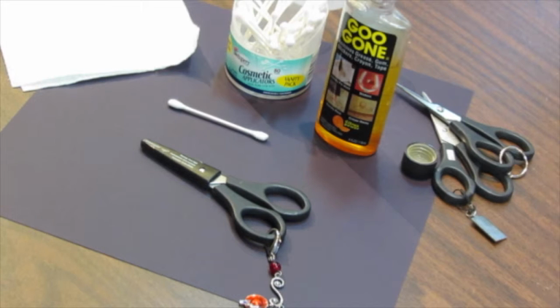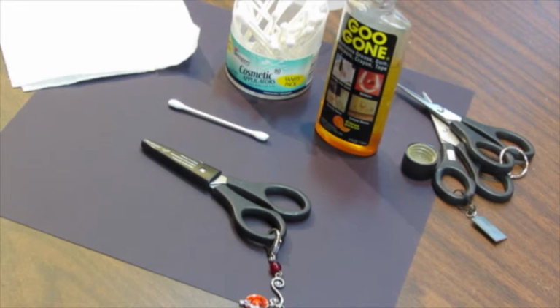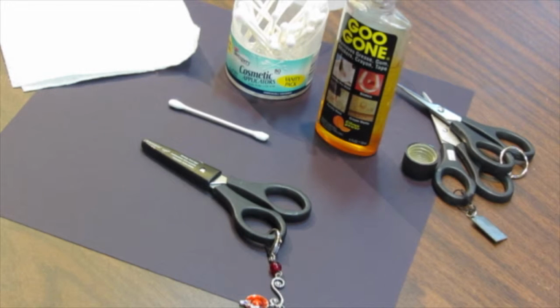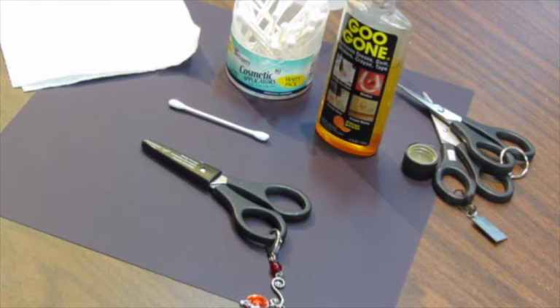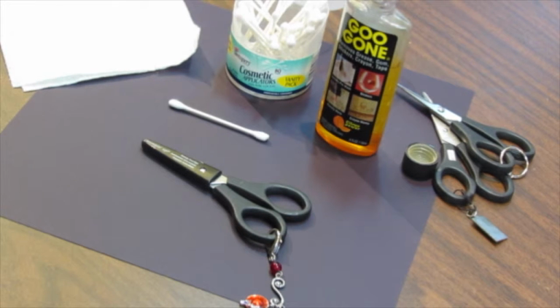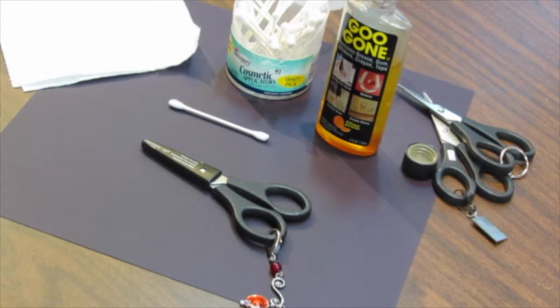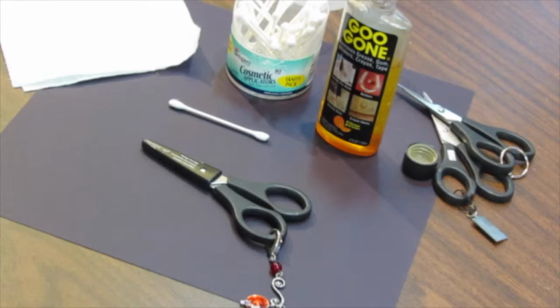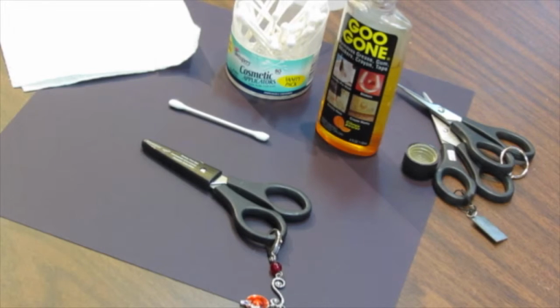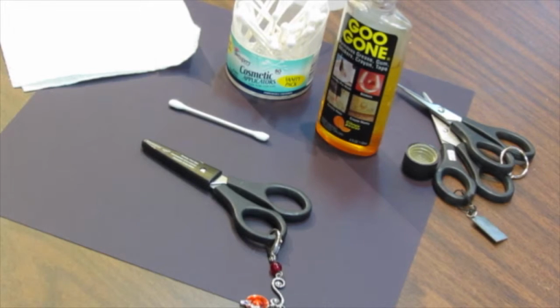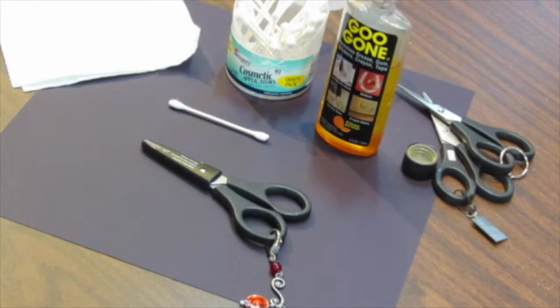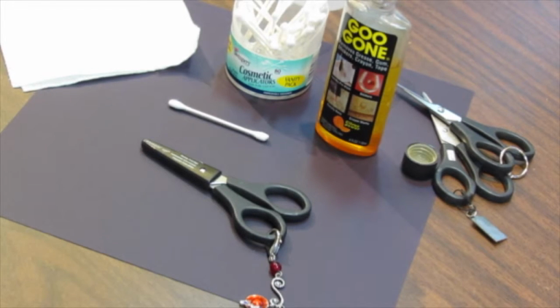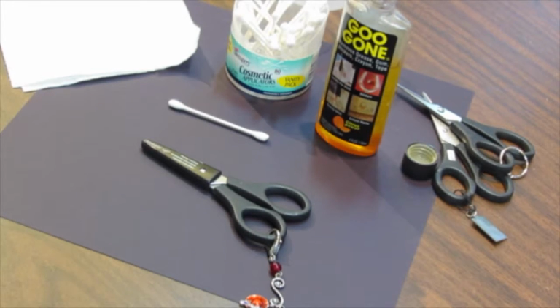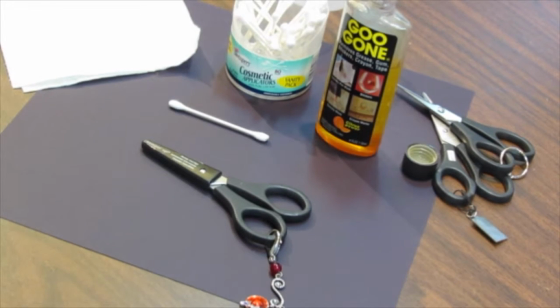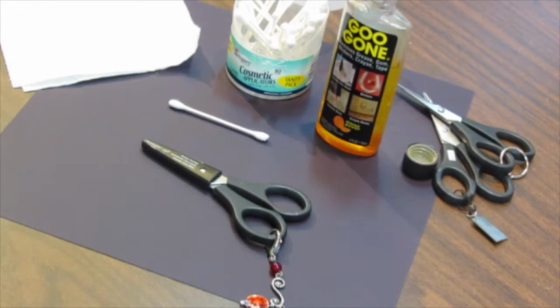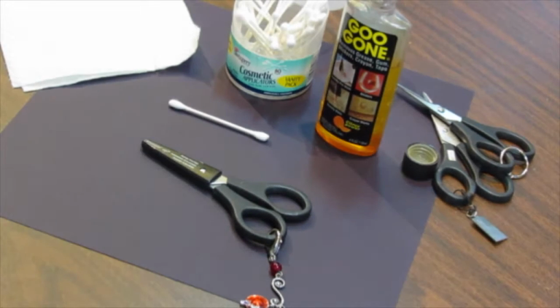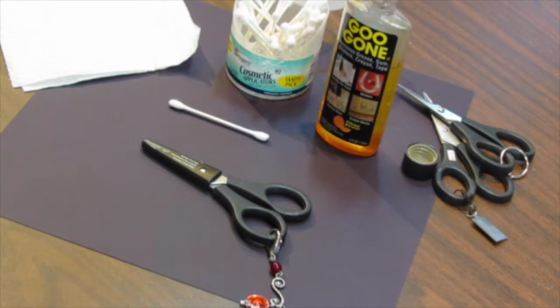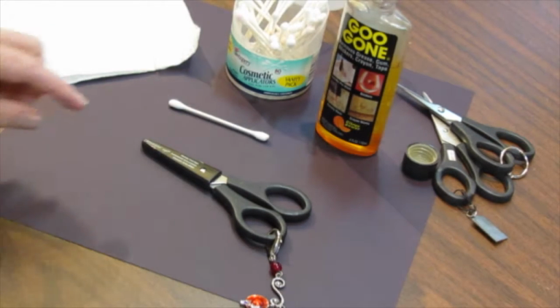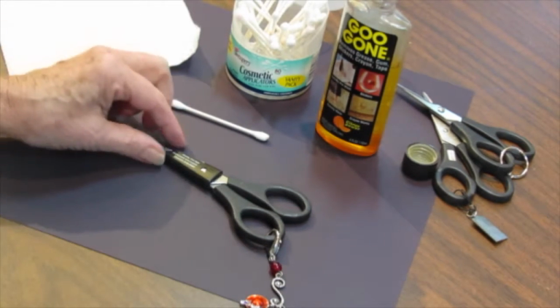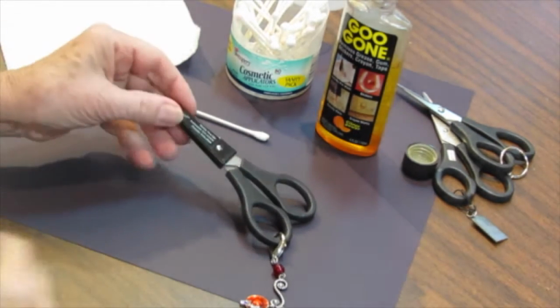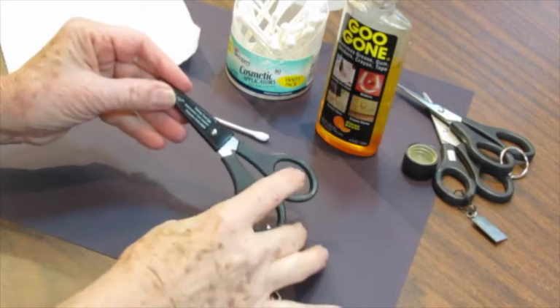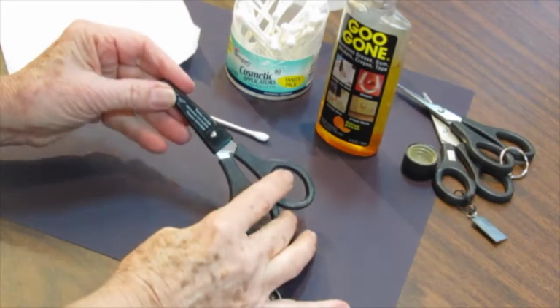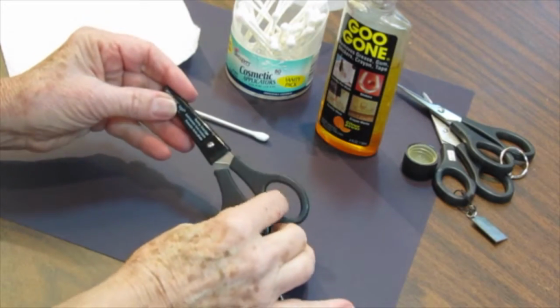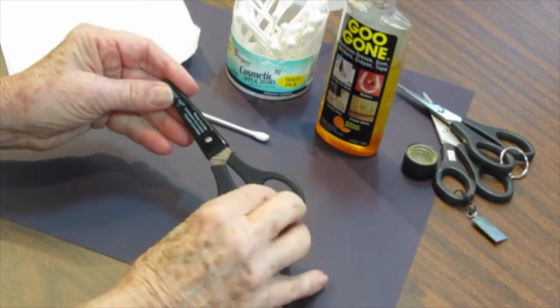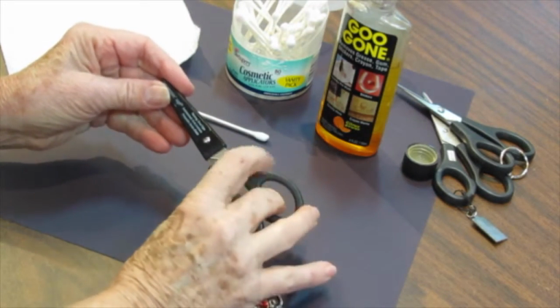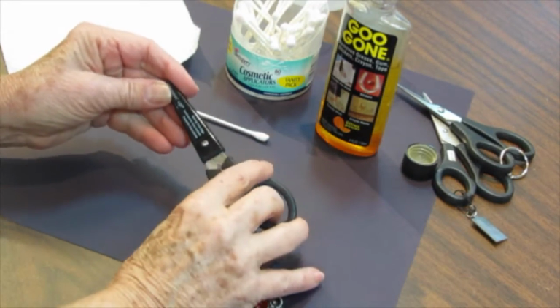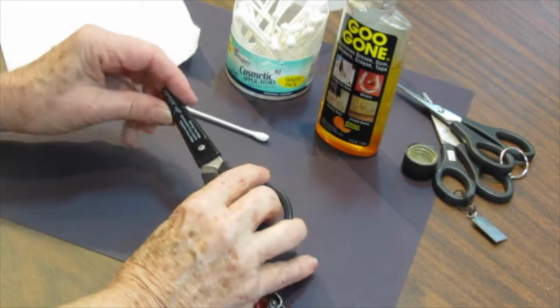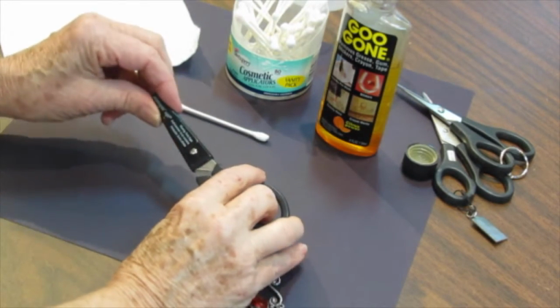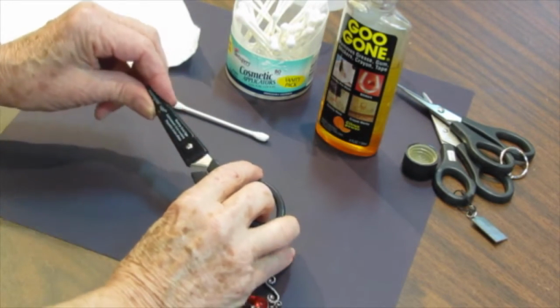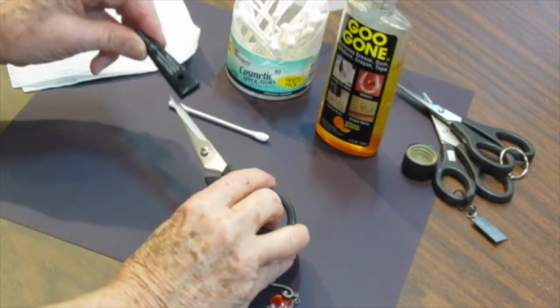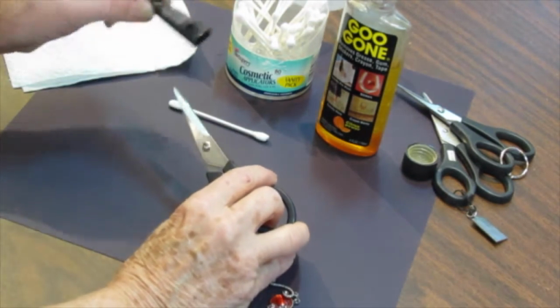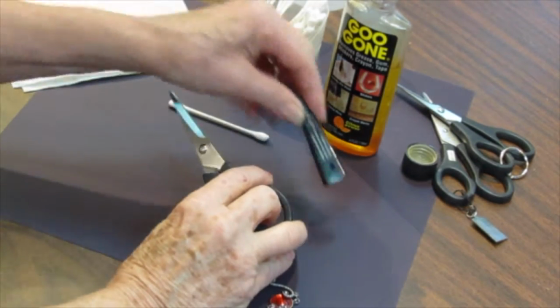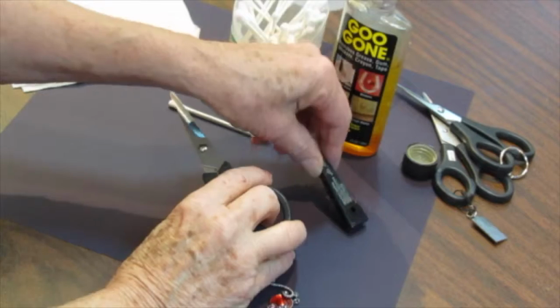Hello and welcome to Stamping with Blythe. I've come into your space just today to share with you a tip about how to clean those fabulous Stampin' Up! paper snips, my favorites, or any other scissors you may use.